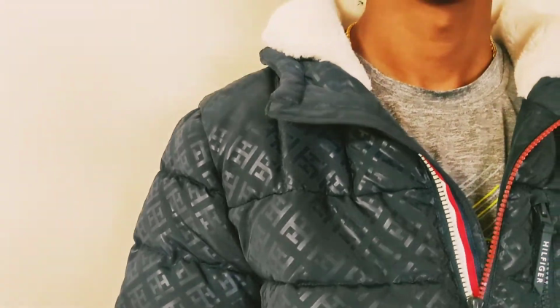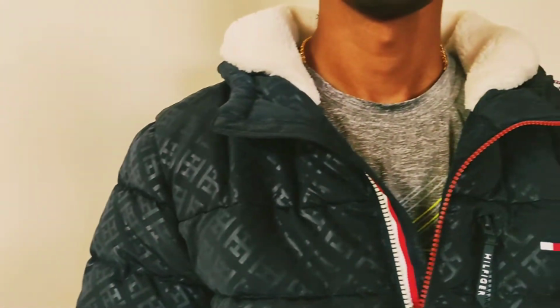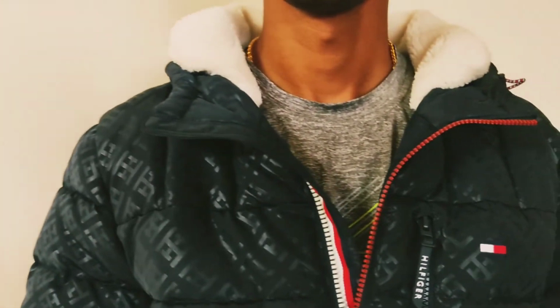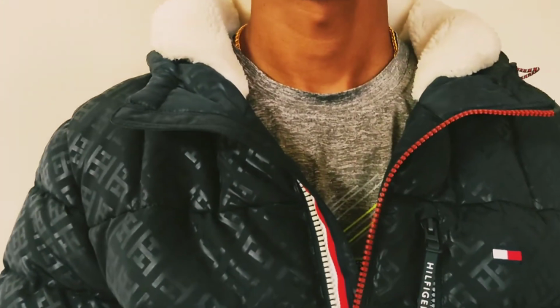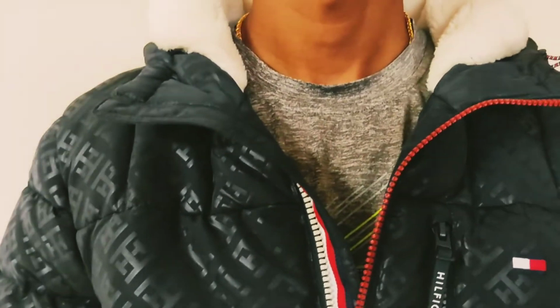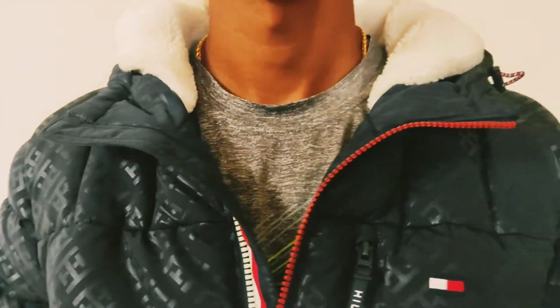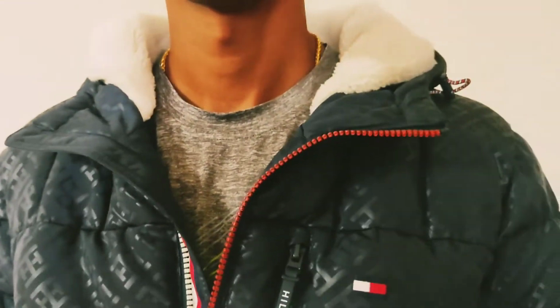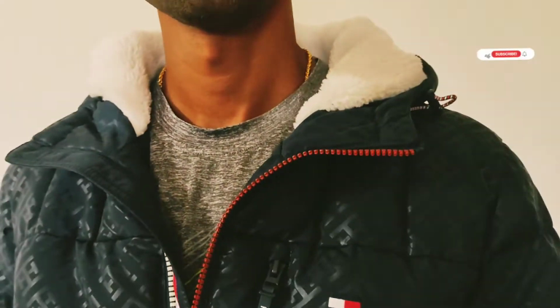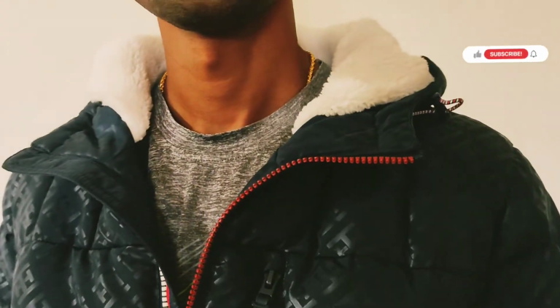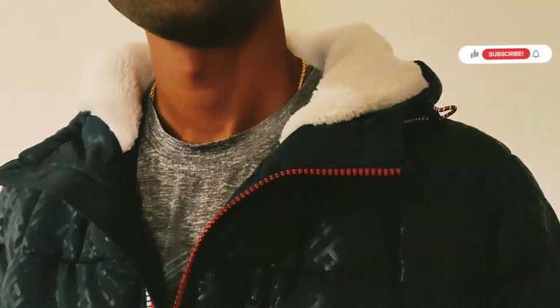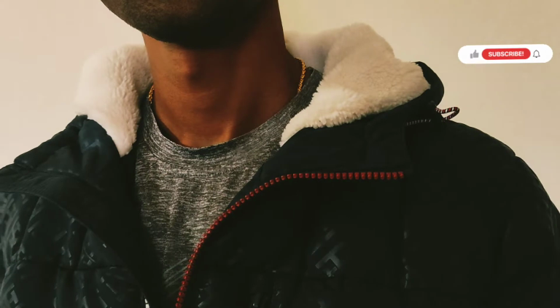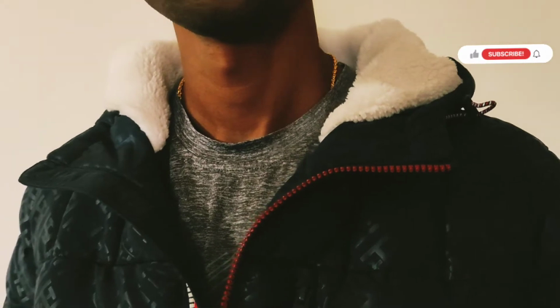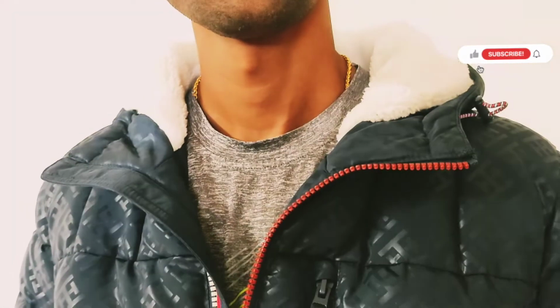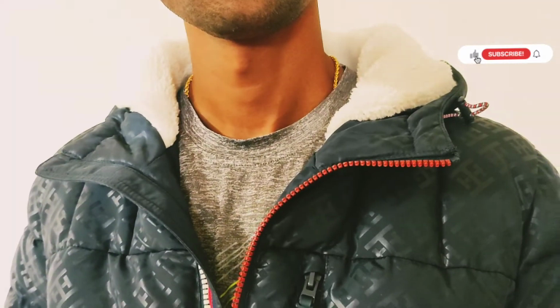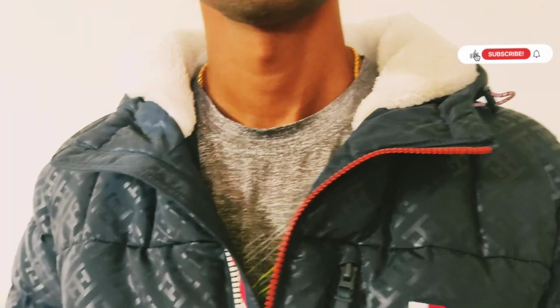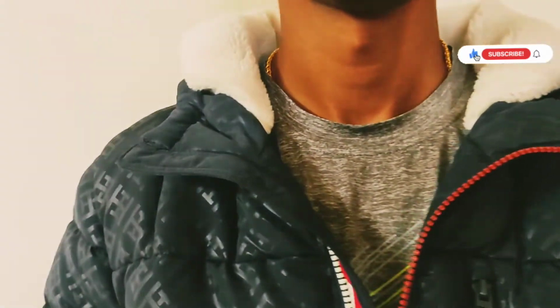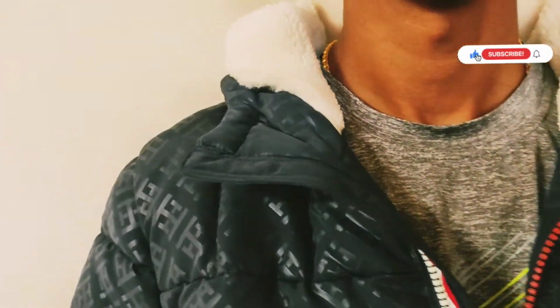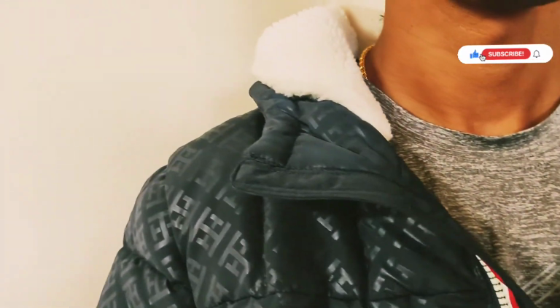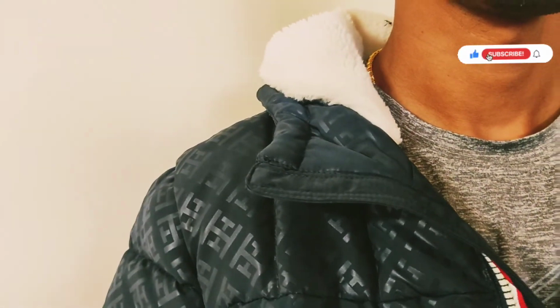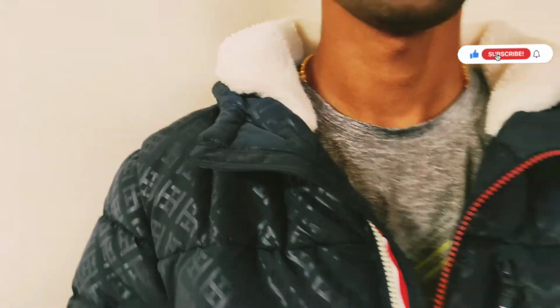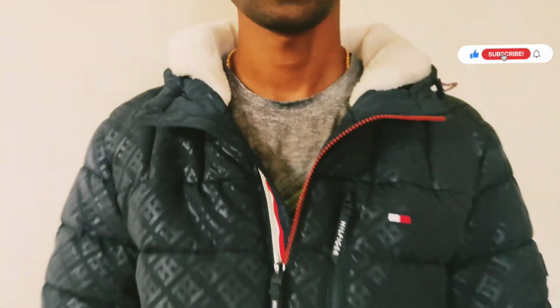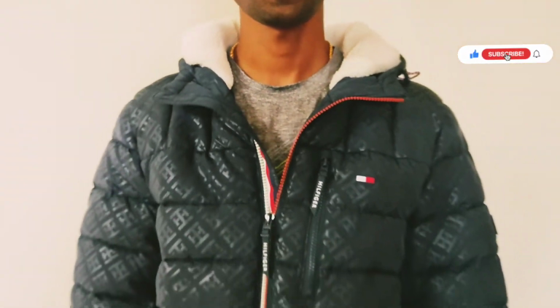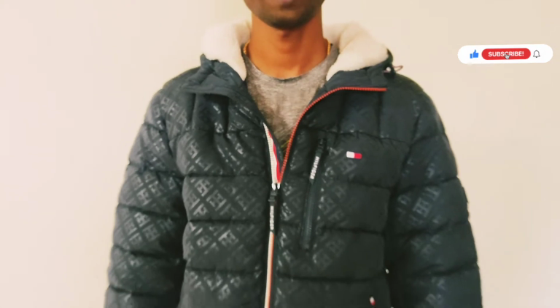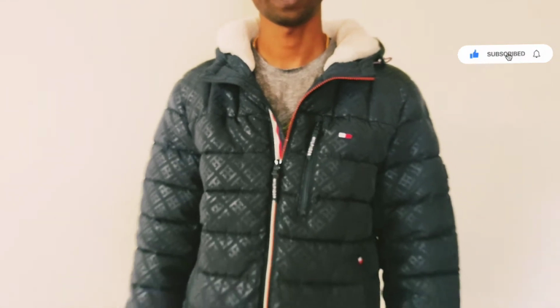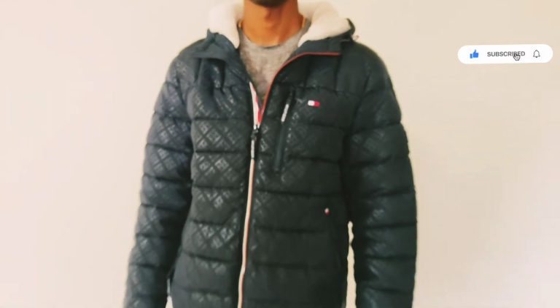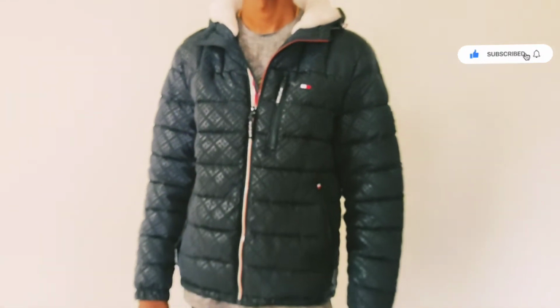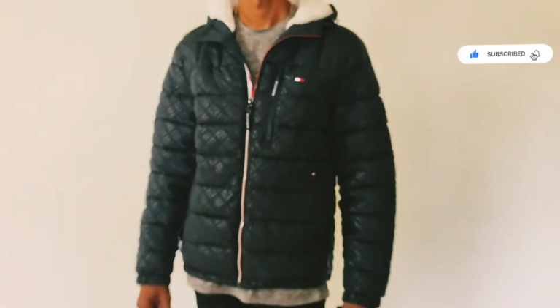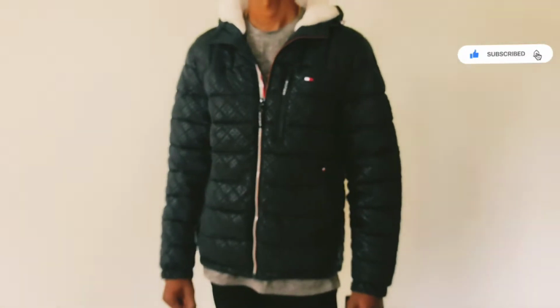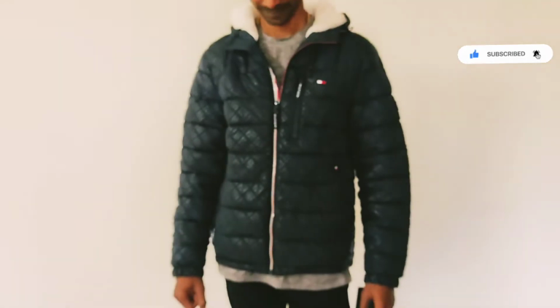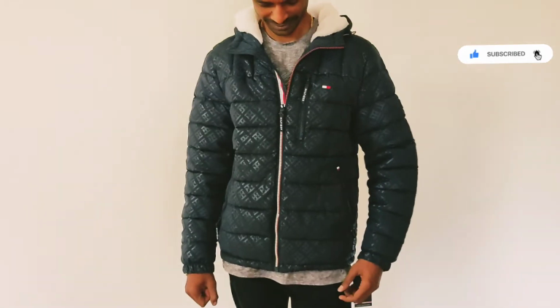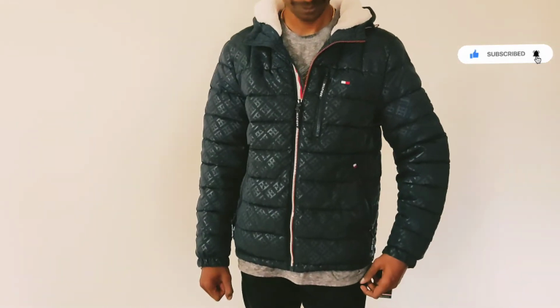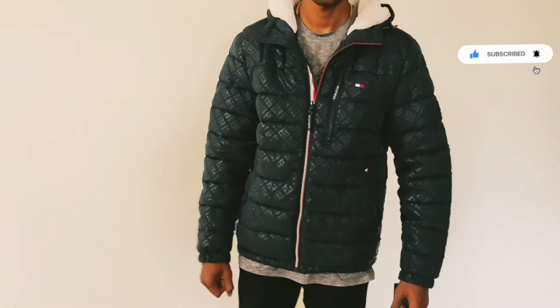If you like this unboxing and review, please like this — for men's, women's, and kids. Subscribe to our channel. Click the bell icon so you can see all the videos.